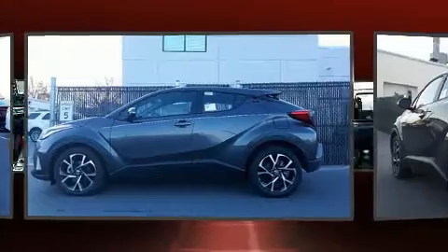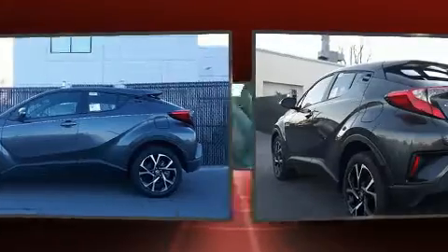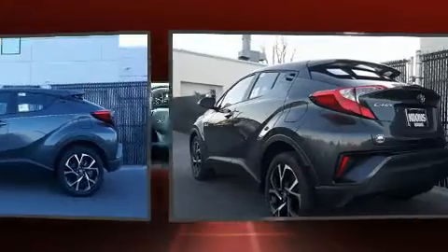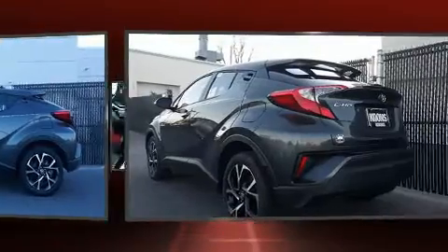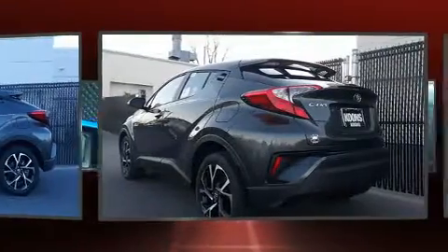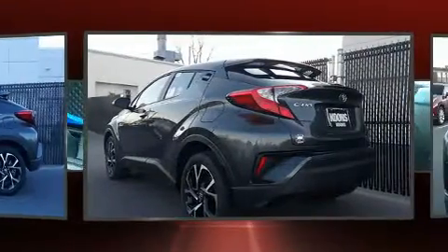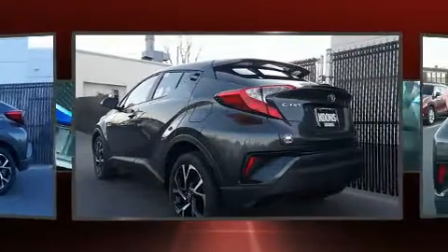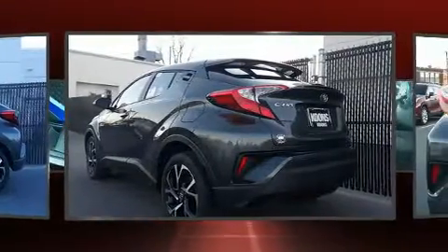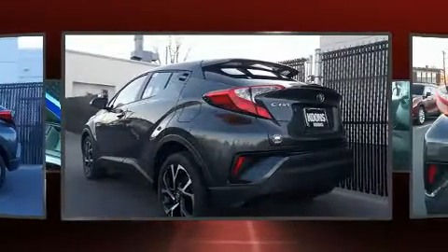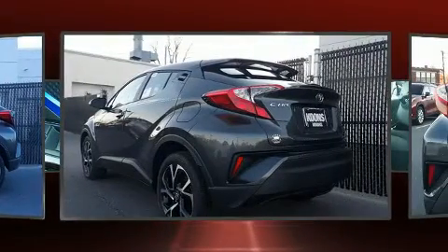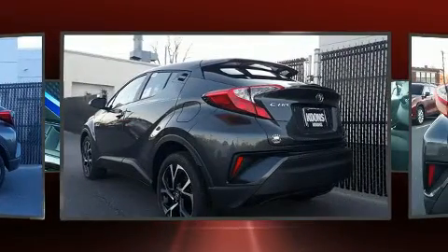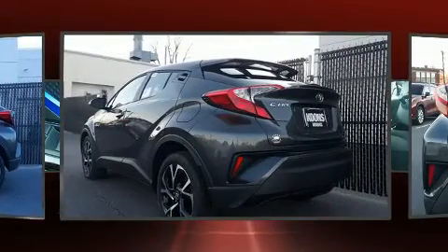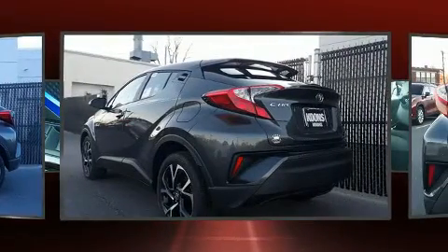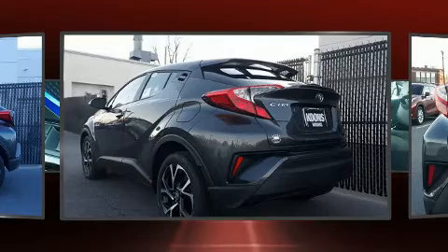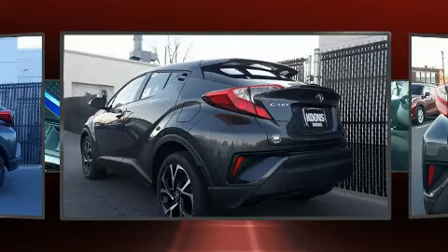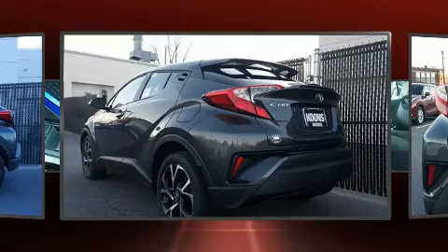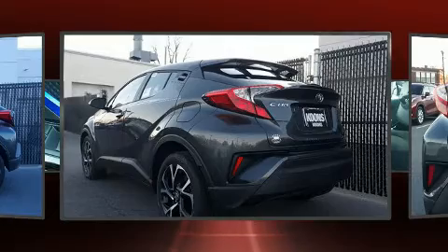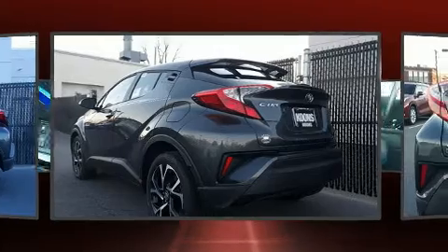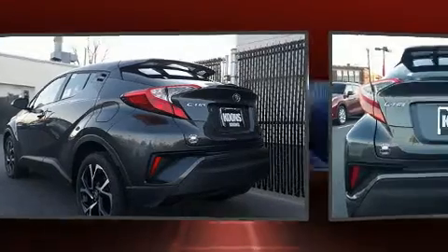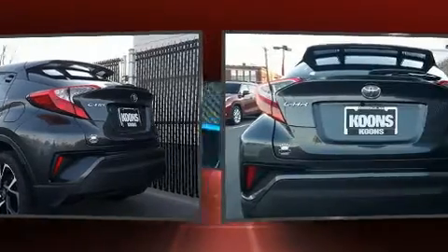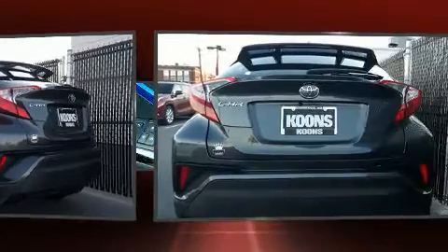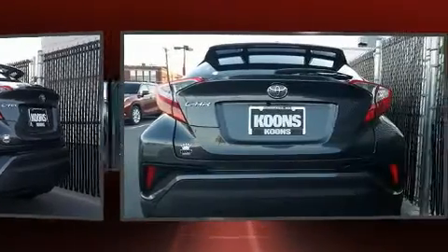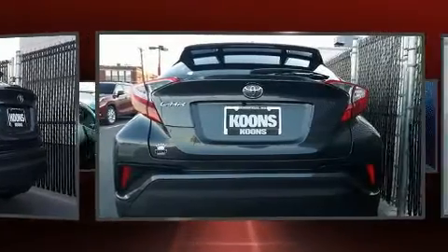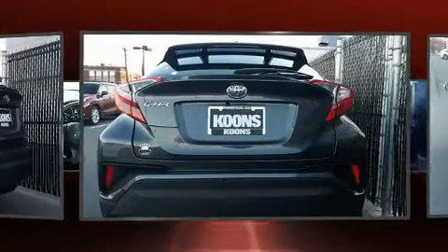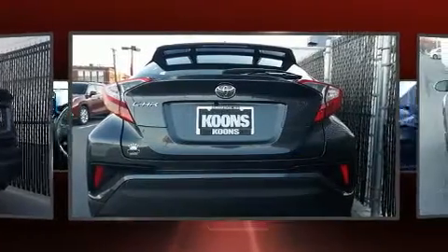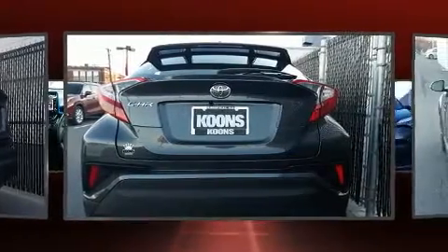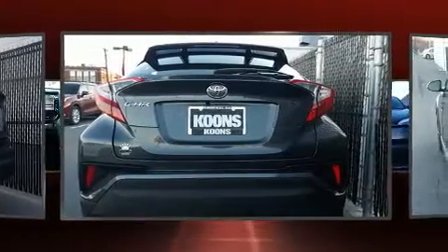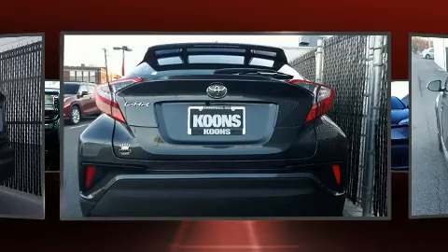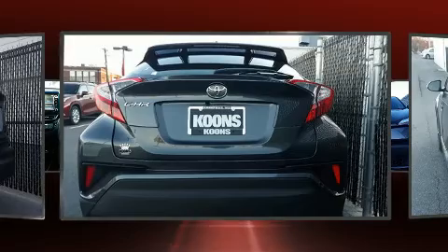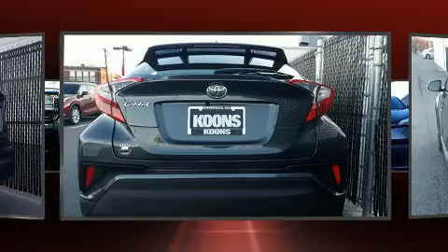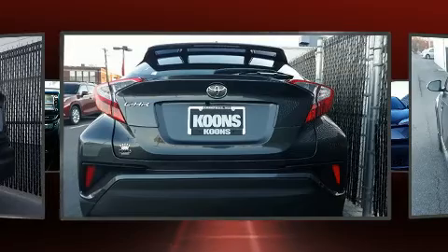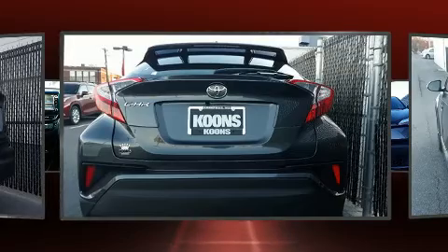Toyota prioritized comfort and style by including a trip computer, front dual-zone air conditioning, heated door mirrors, a power lift gate, rear wipers, and power windows.